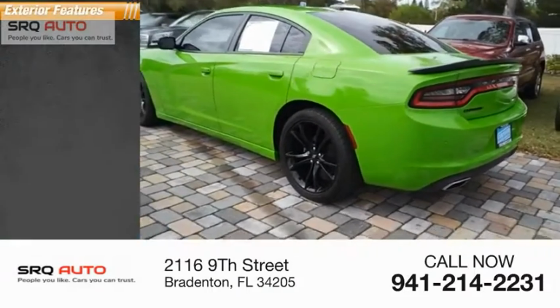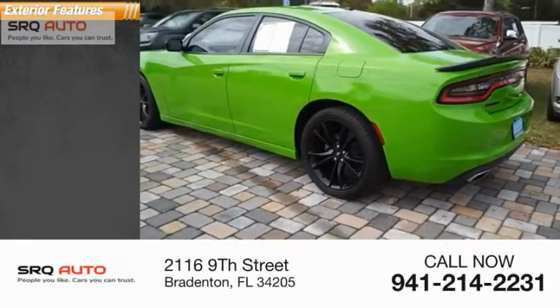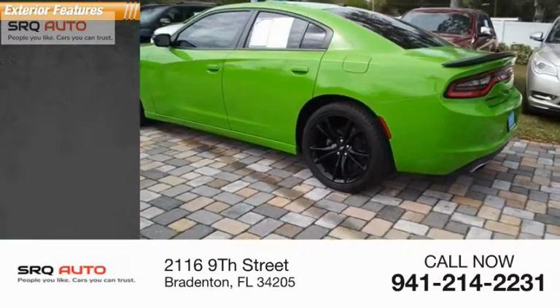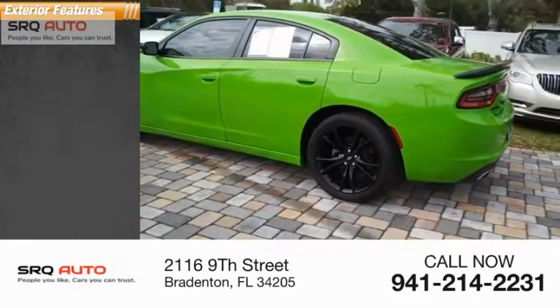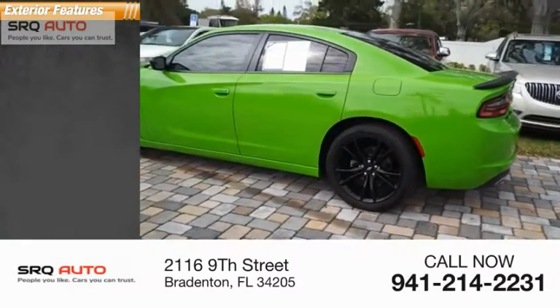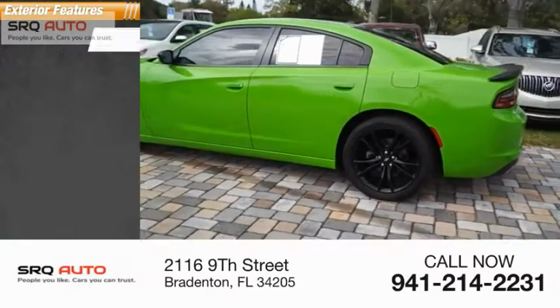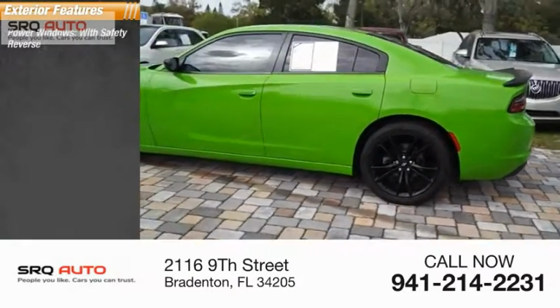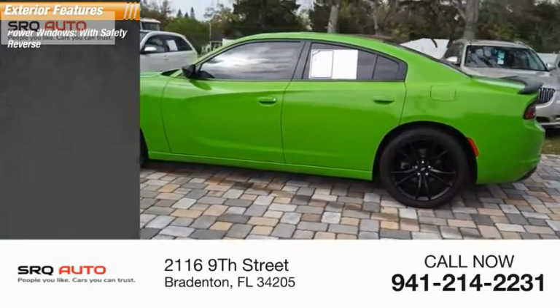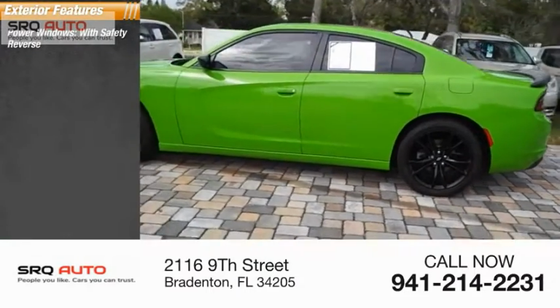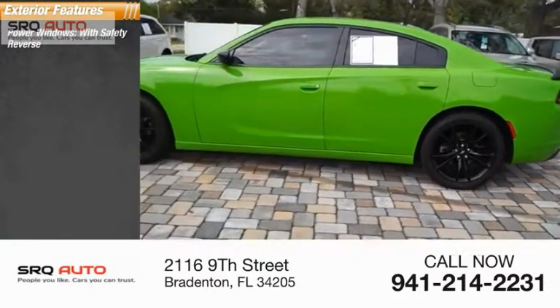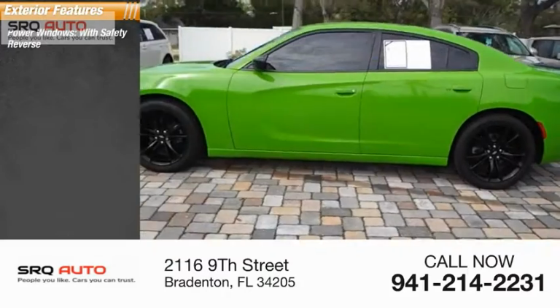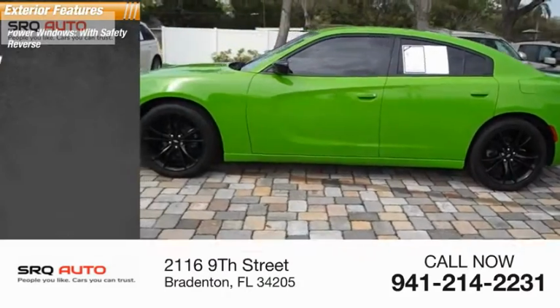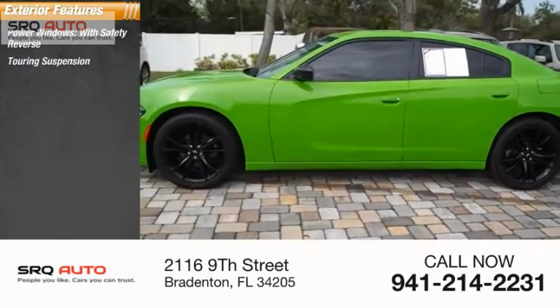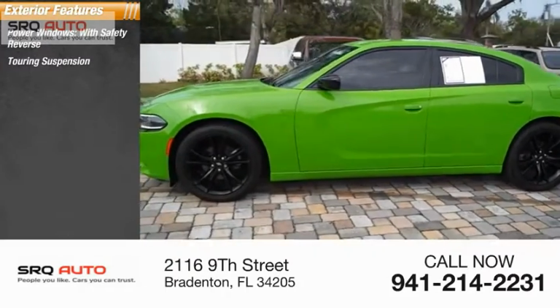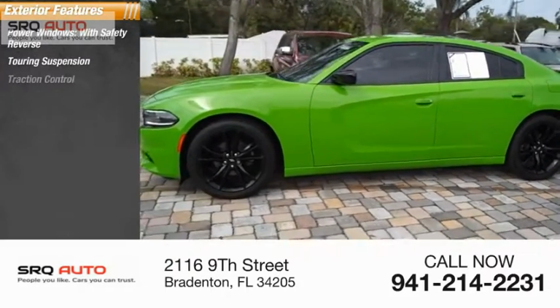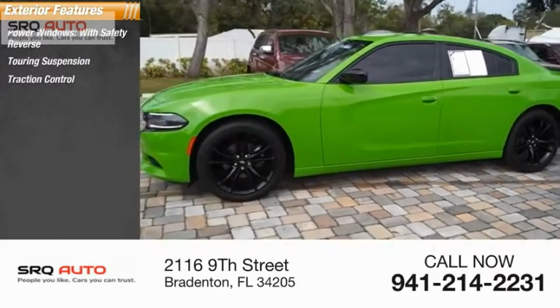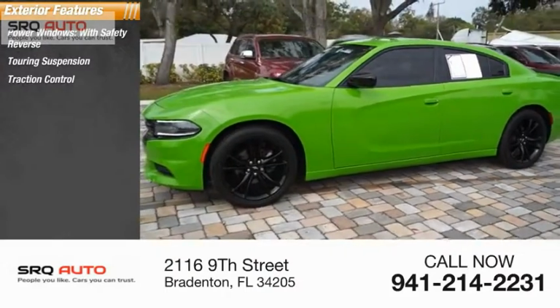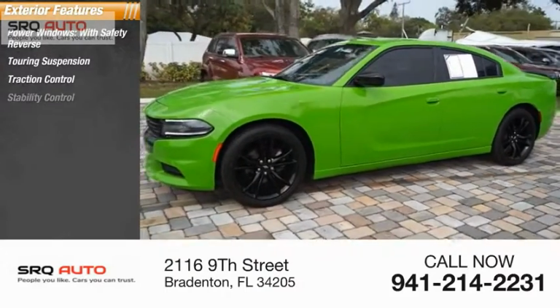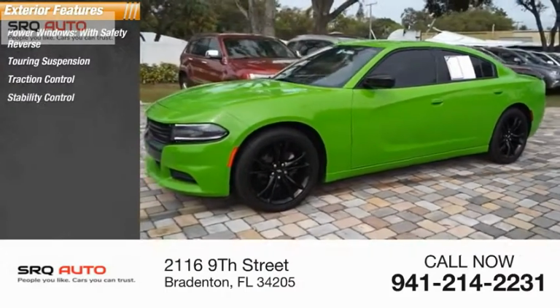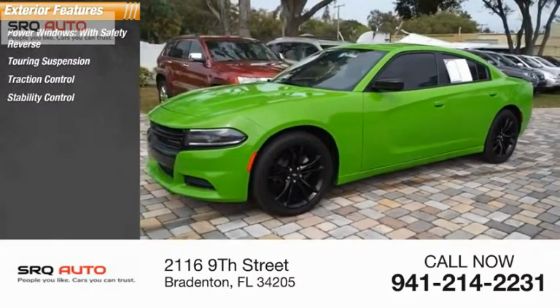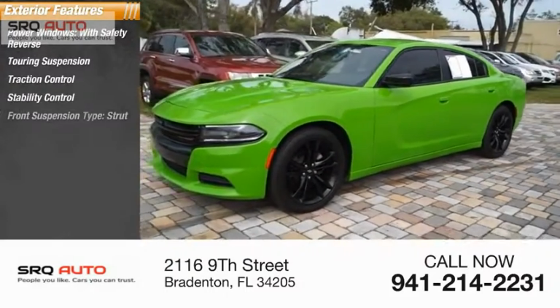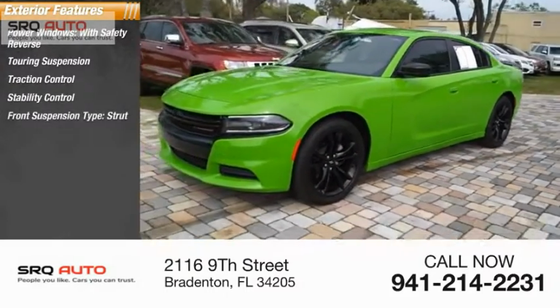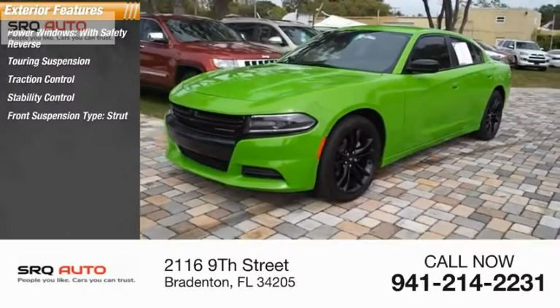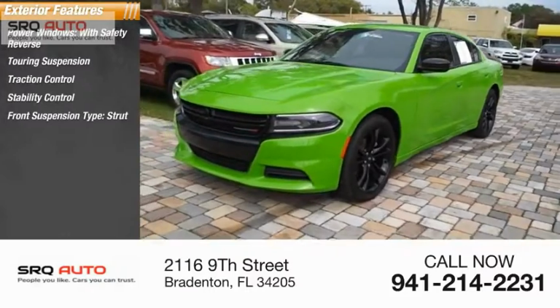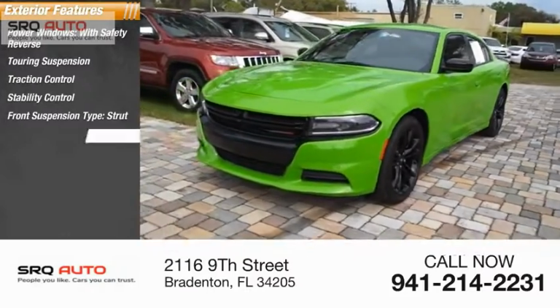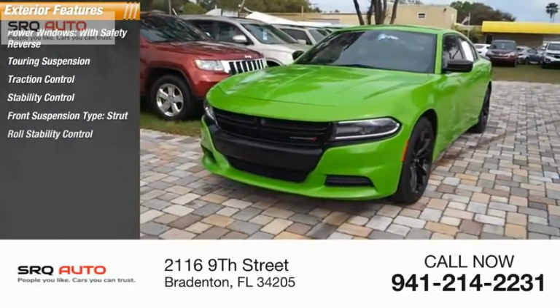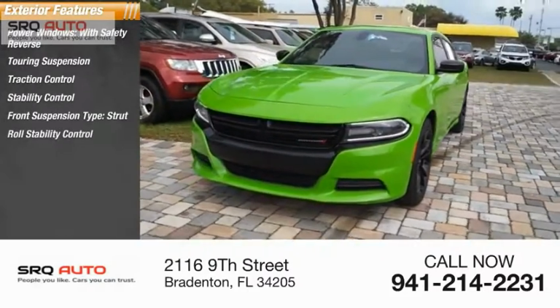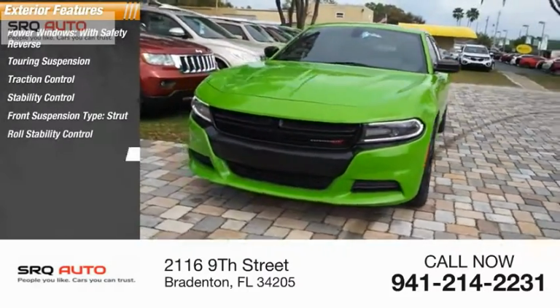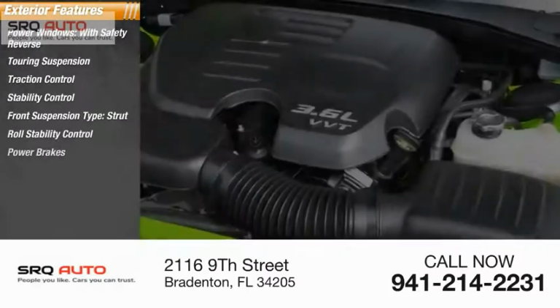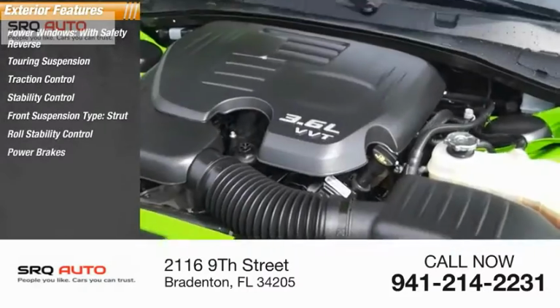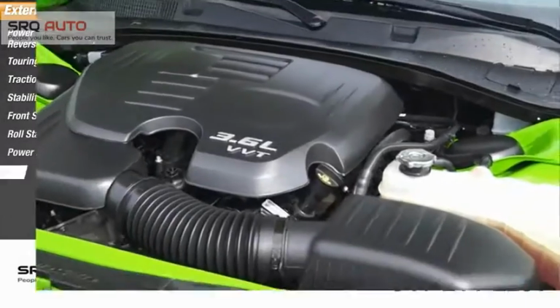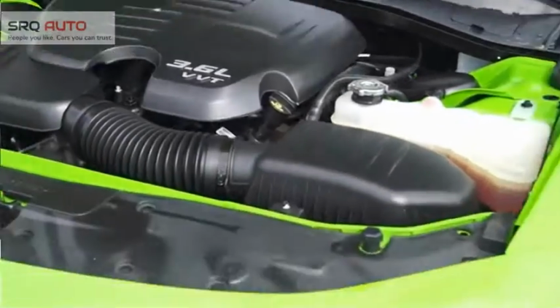Here are some of this vehicle's great options: power windows with safety reverse, touring suspension, traction control, stability control, front suspension type strut, roll stability control, power brakes, and braking assist.